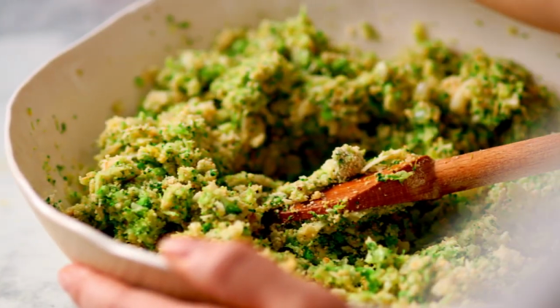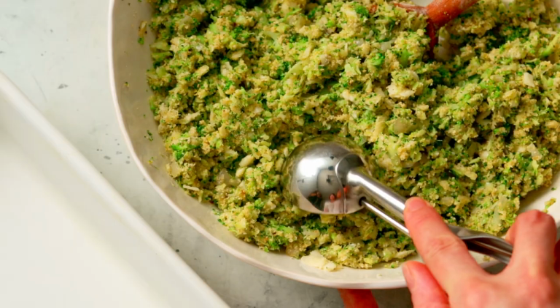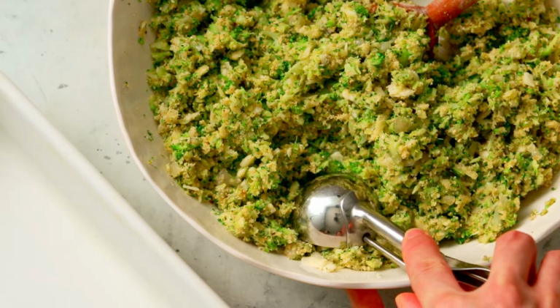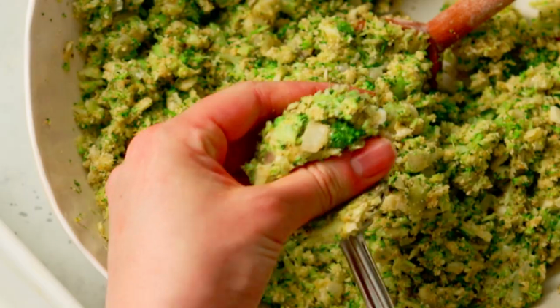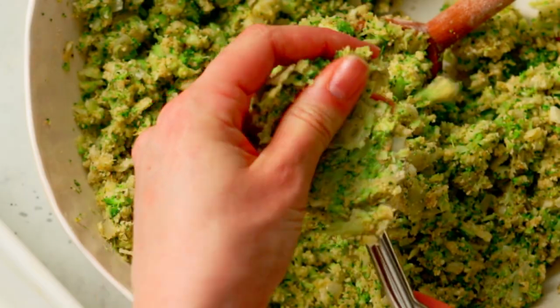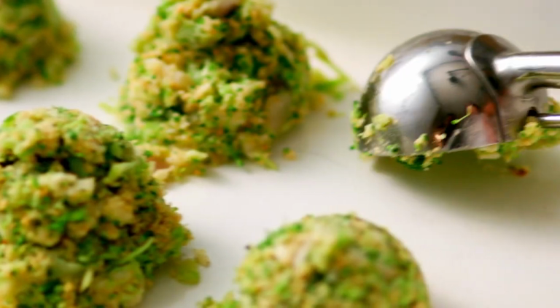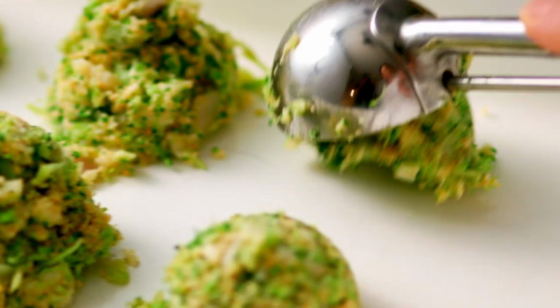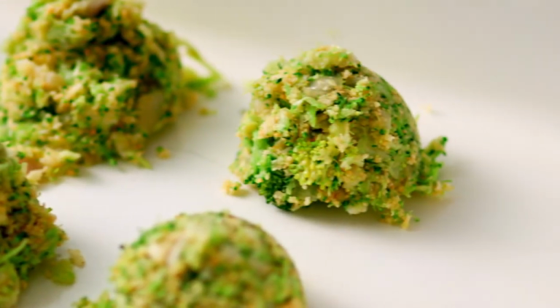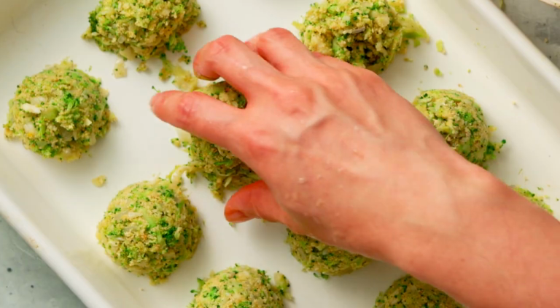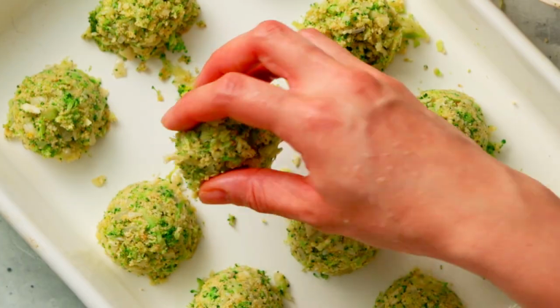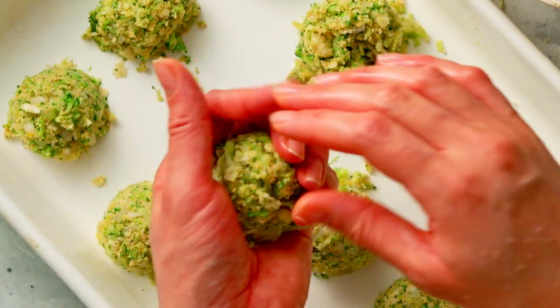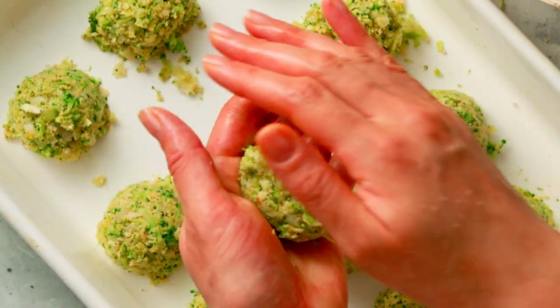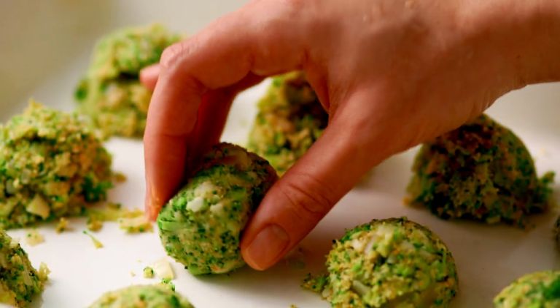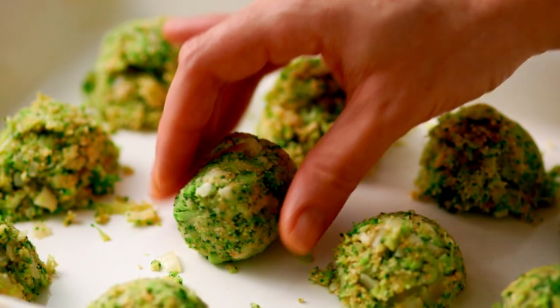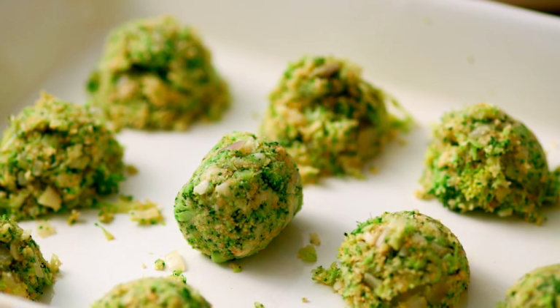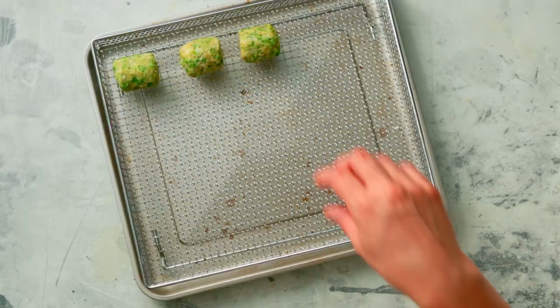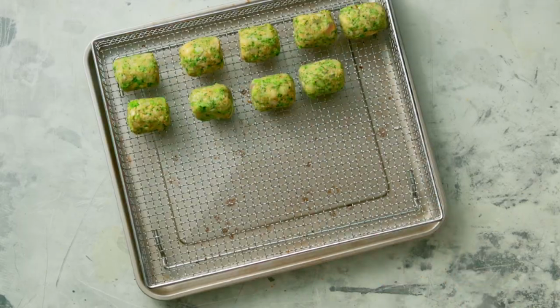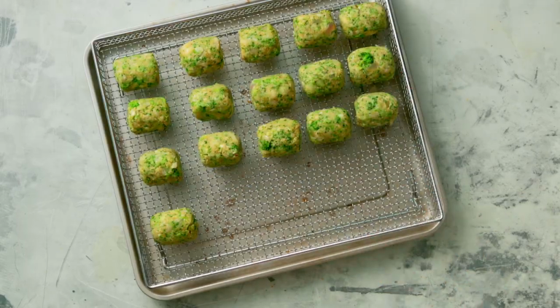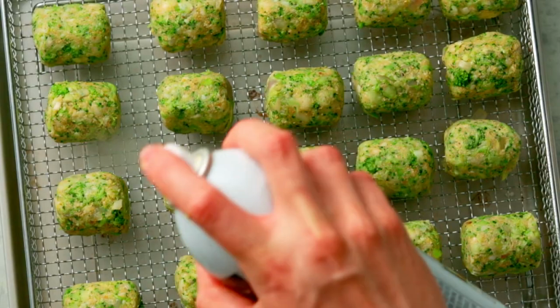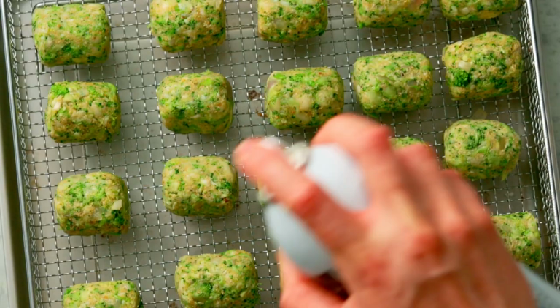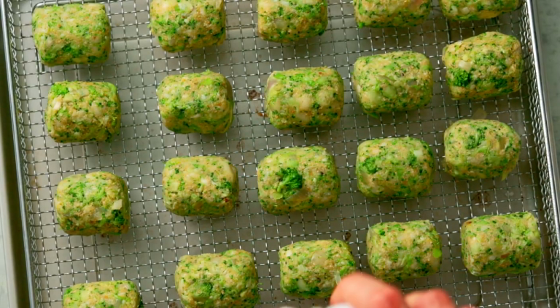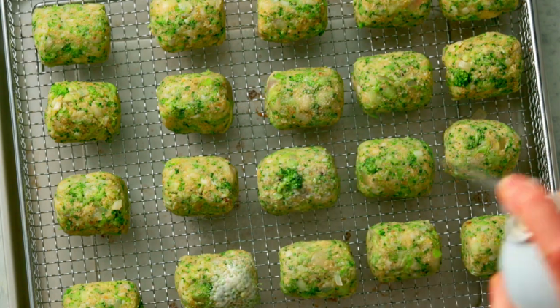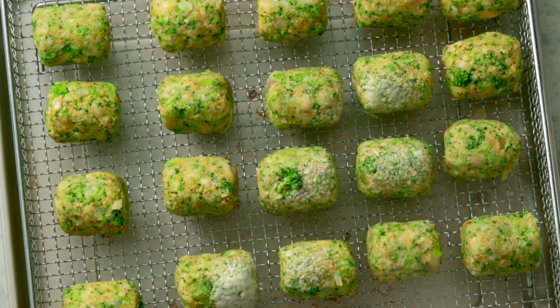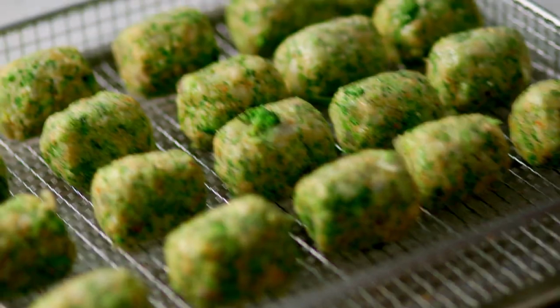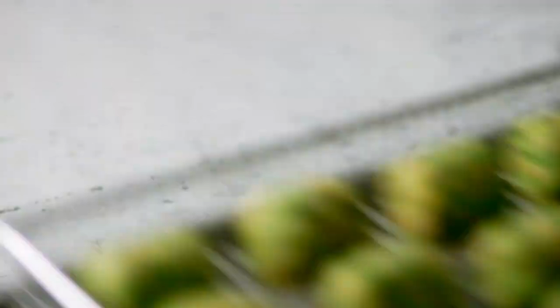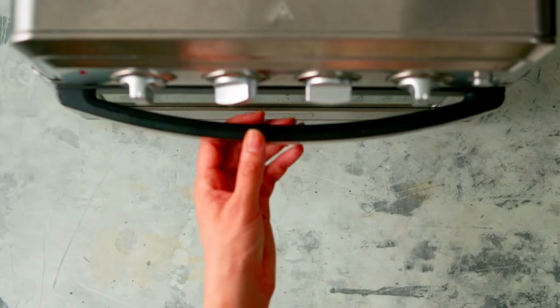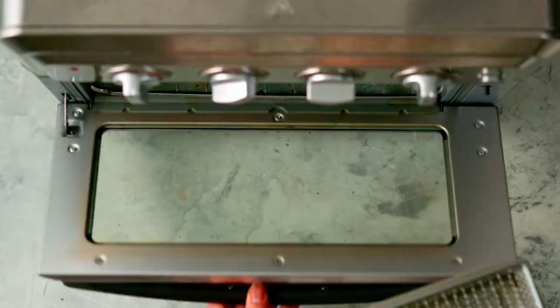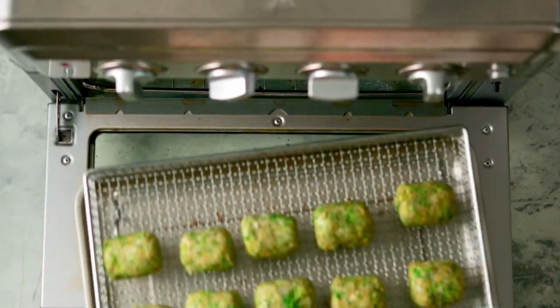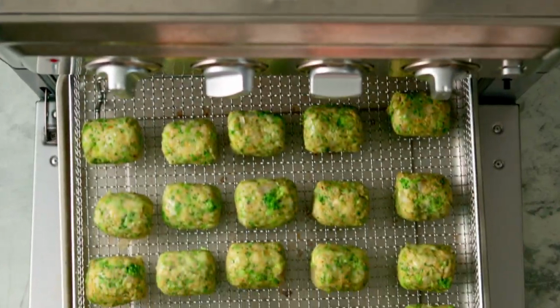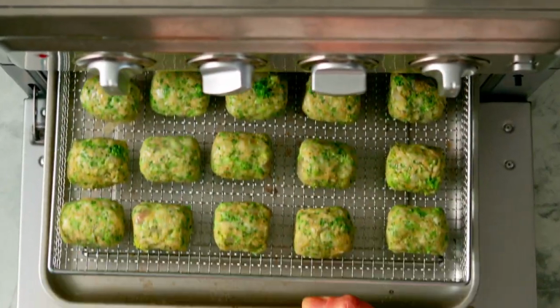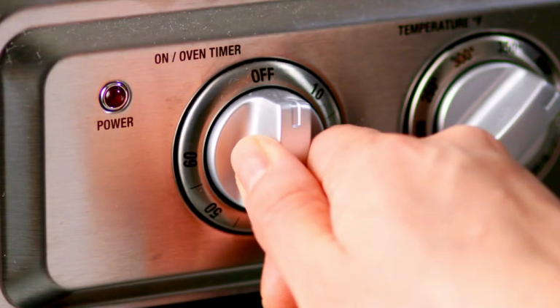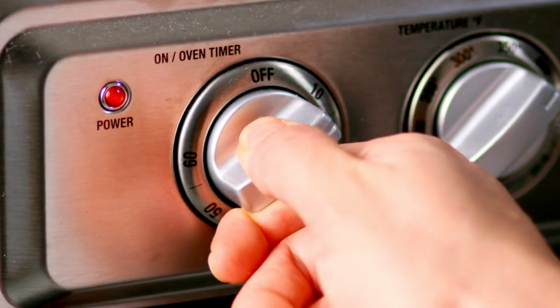Portion out the mixture then use your hands to shape them into tots. Arrange them on a tray then give them a light spray with oil. Bake in an air fryer or oven until crisp and golden brown.